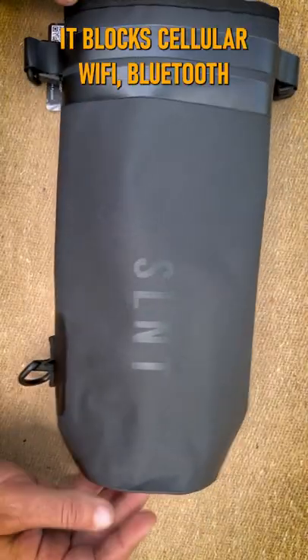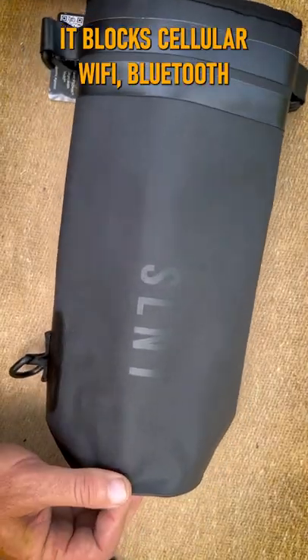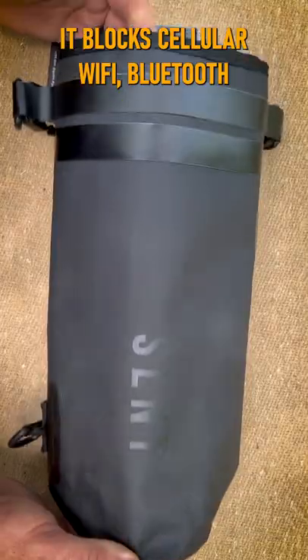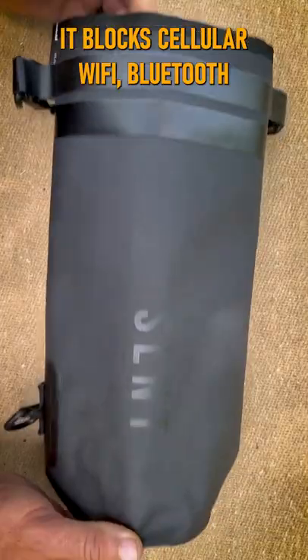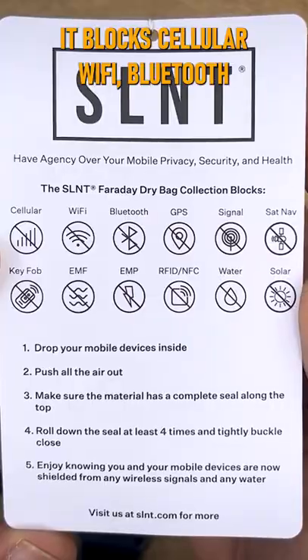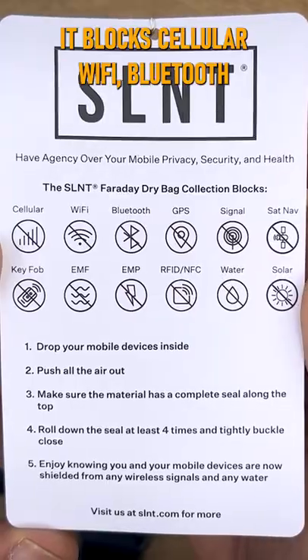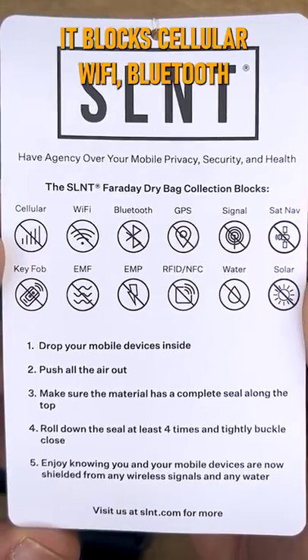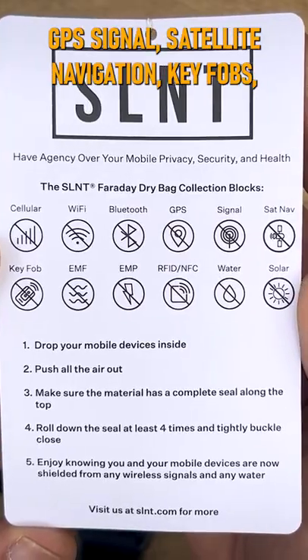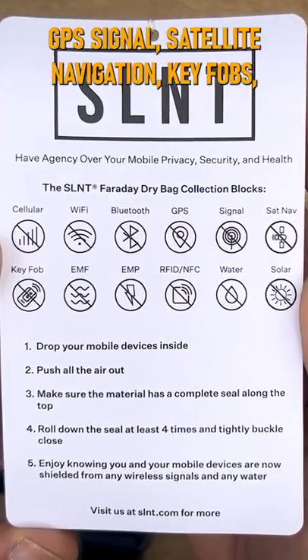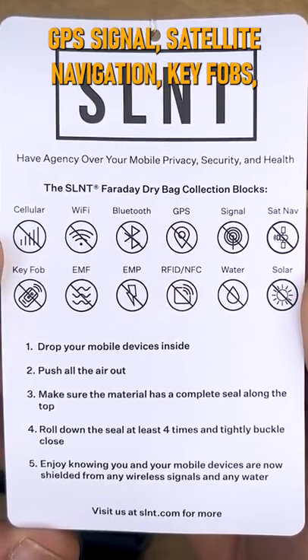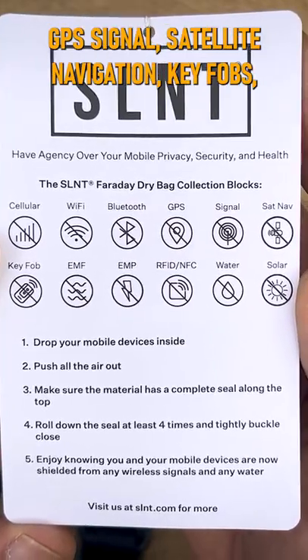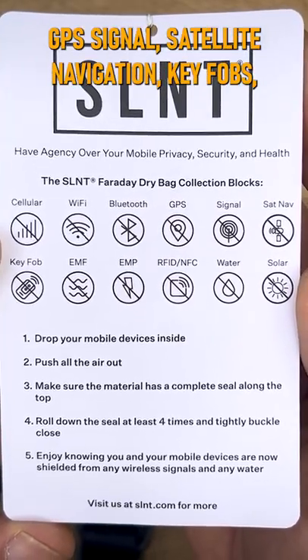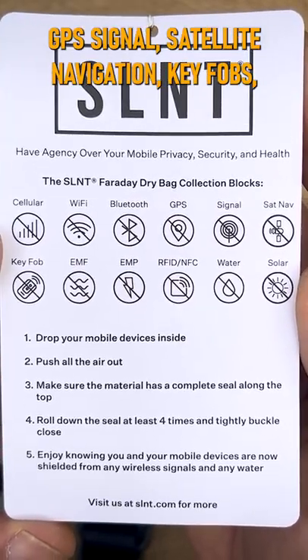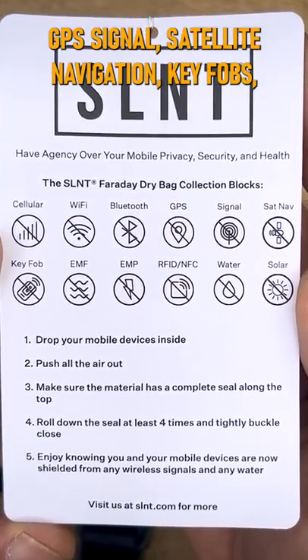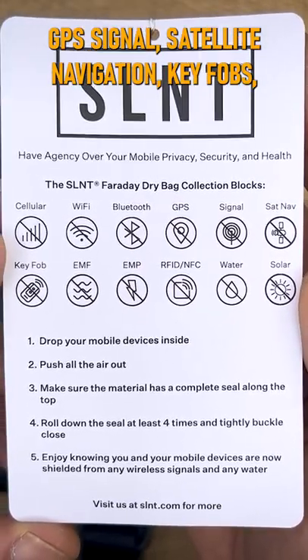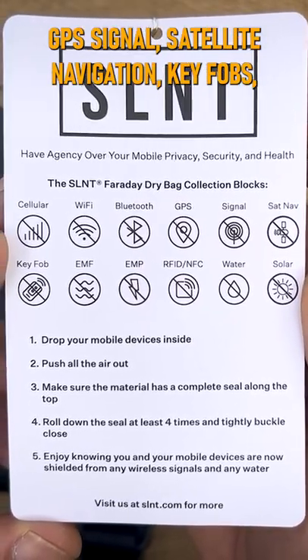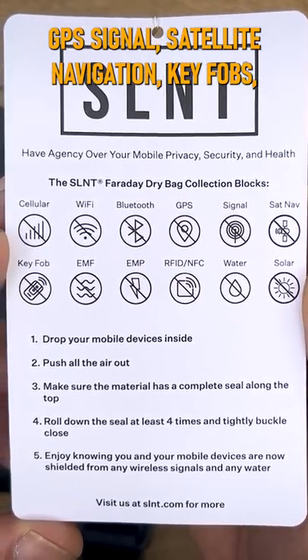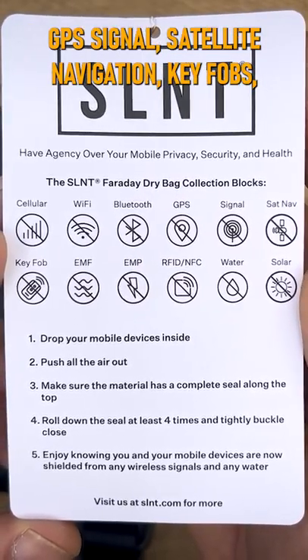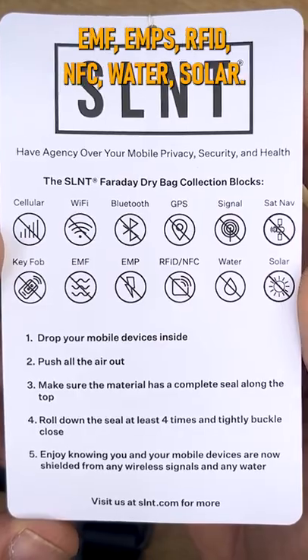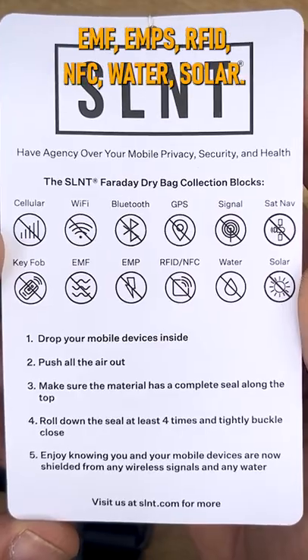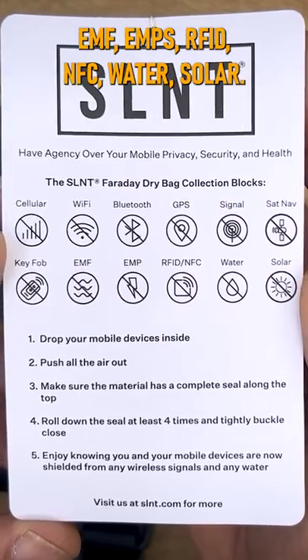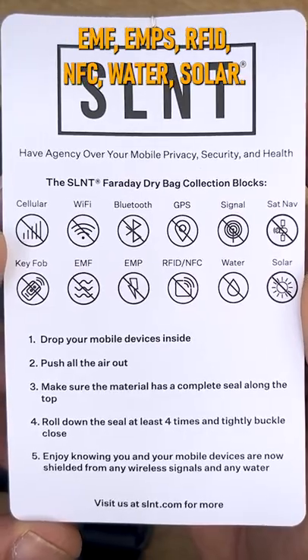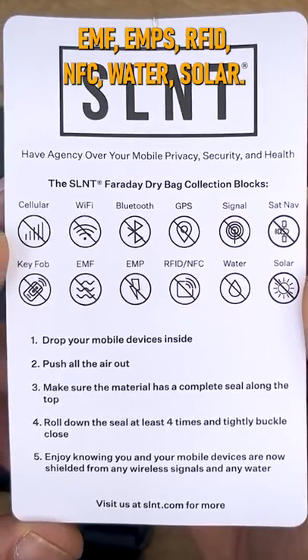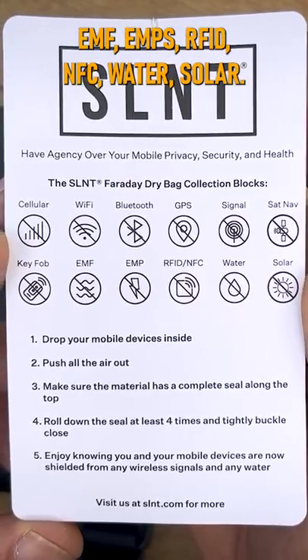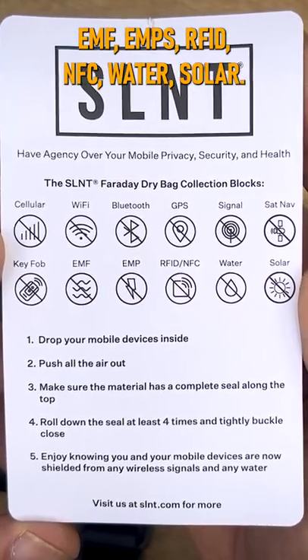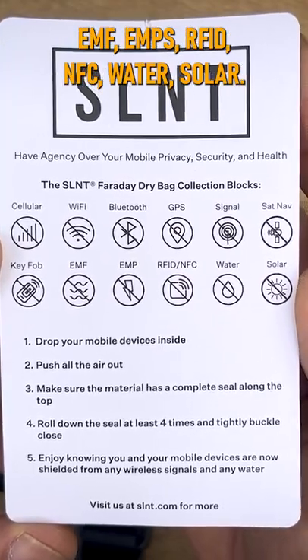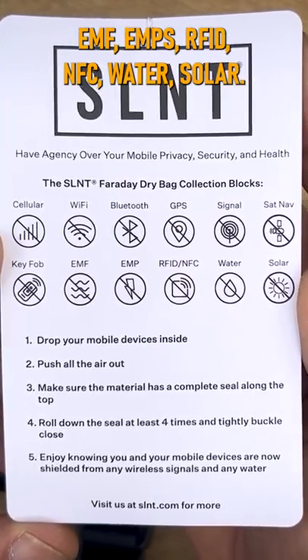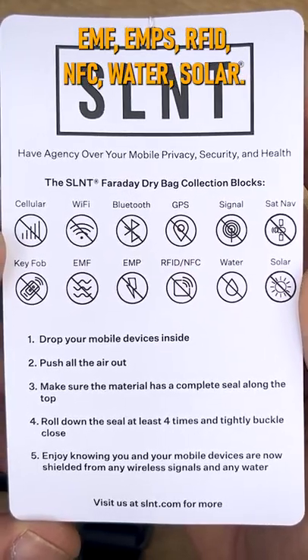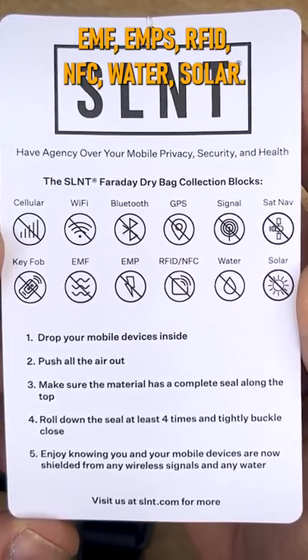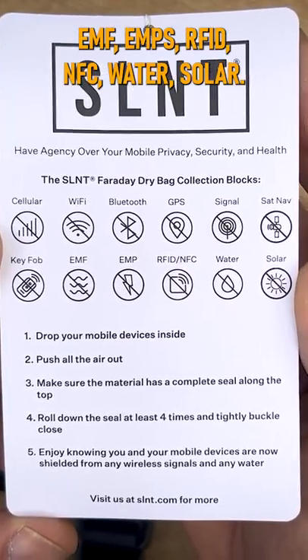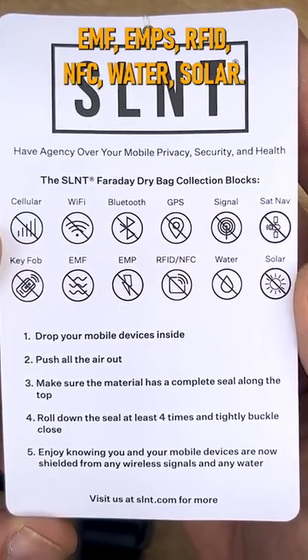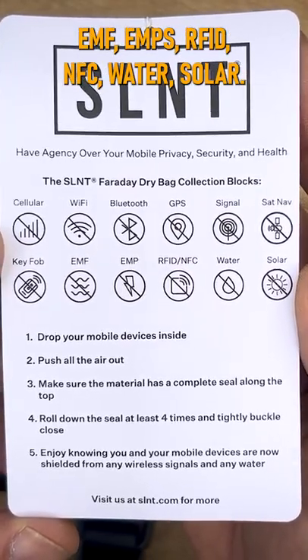It blocks cellular, Wi-Fi, Bluetooth, GPS signal, satellite navigation, key fobs, EMF, EMPs, RFID, NFC, water, and solar.